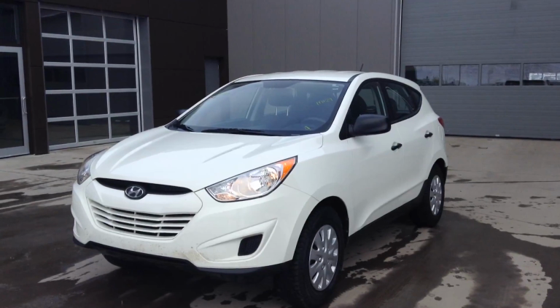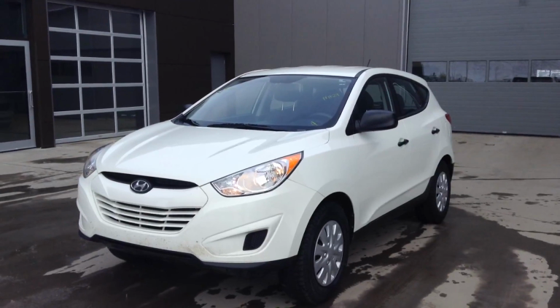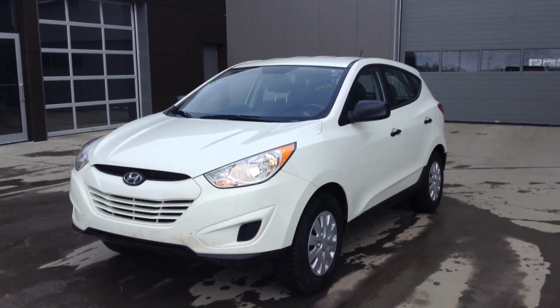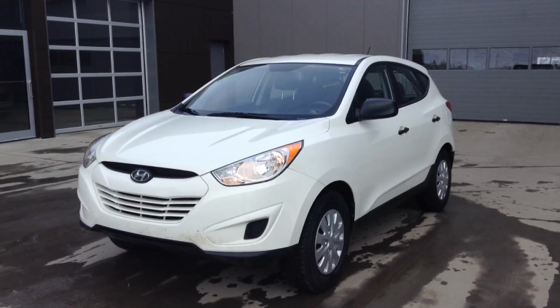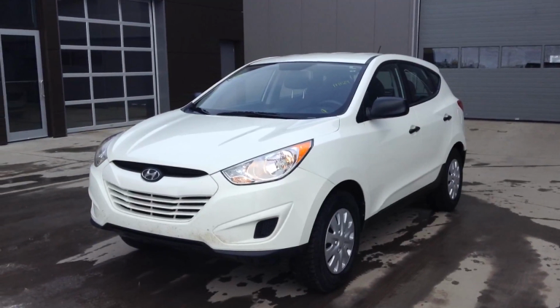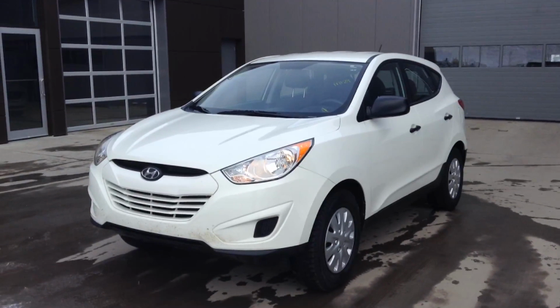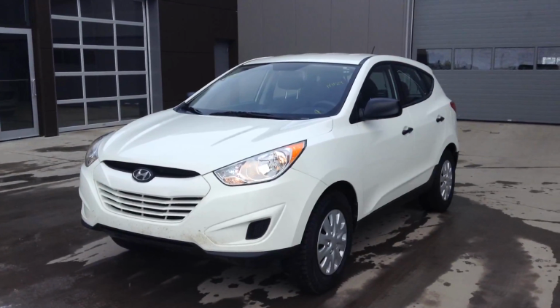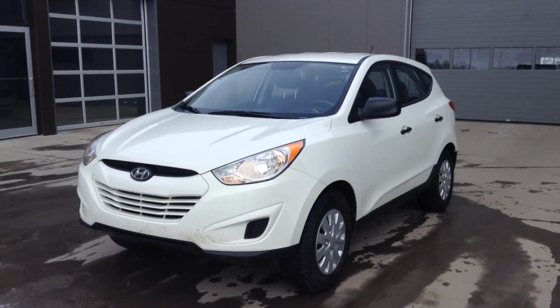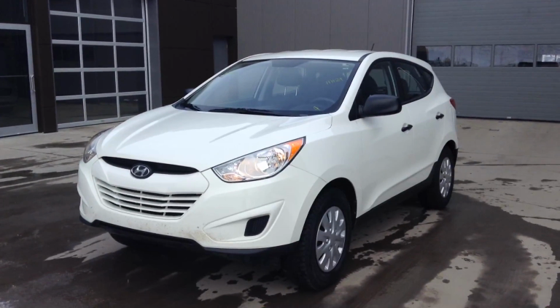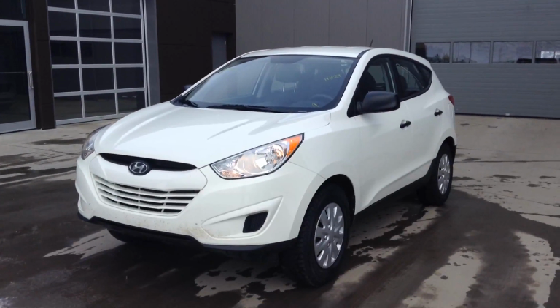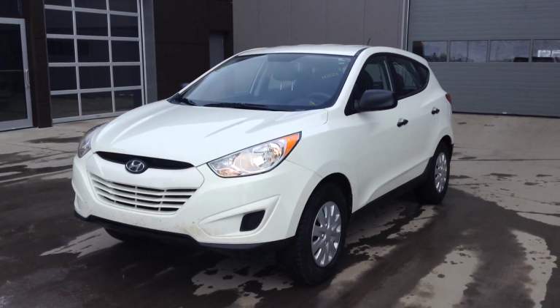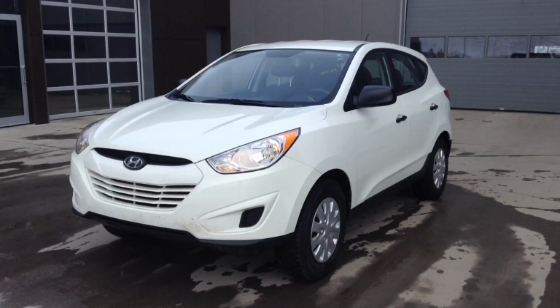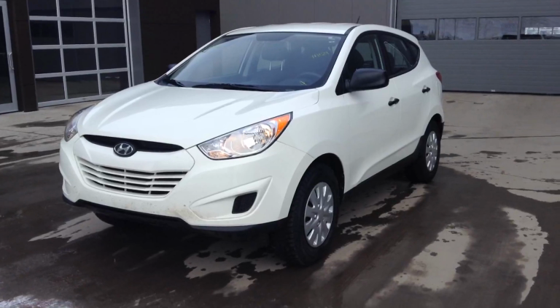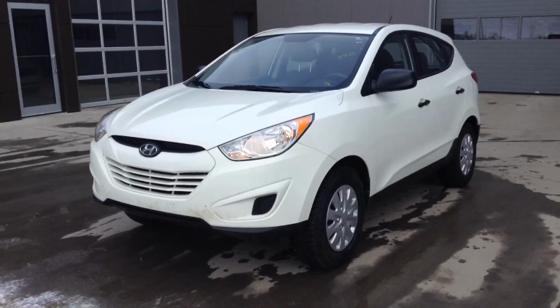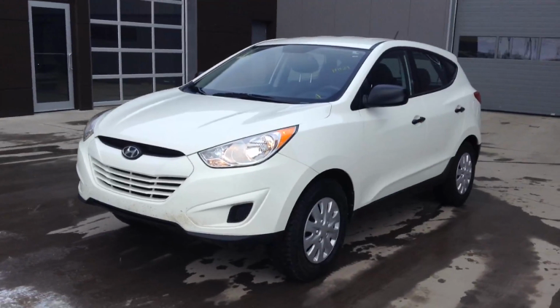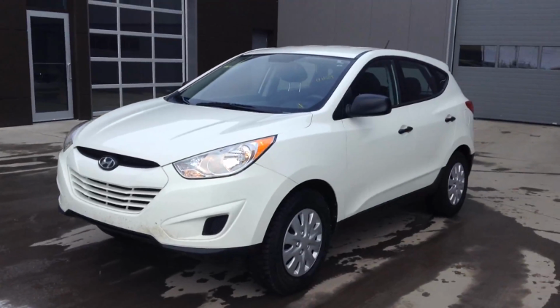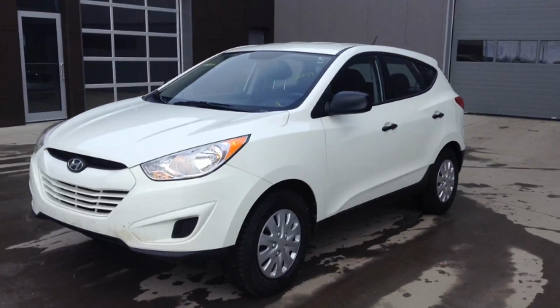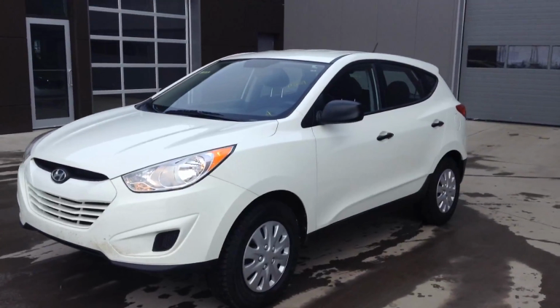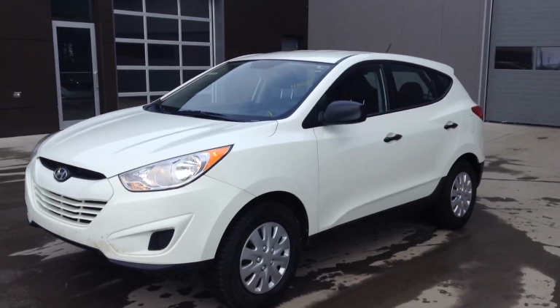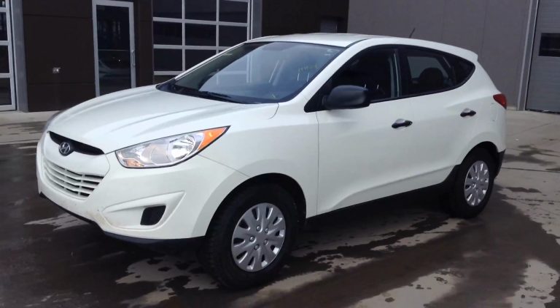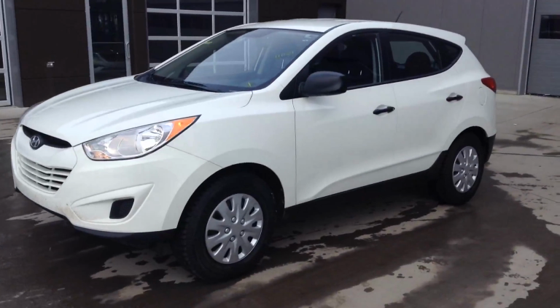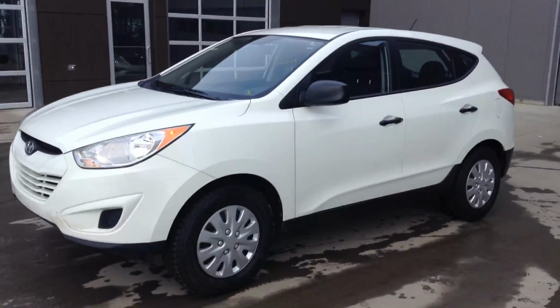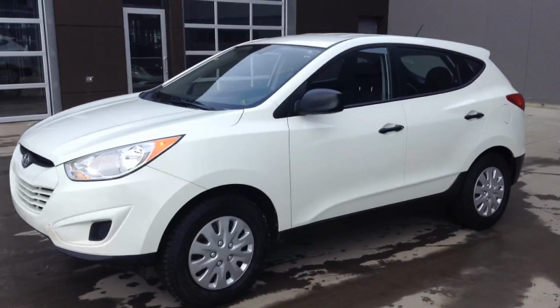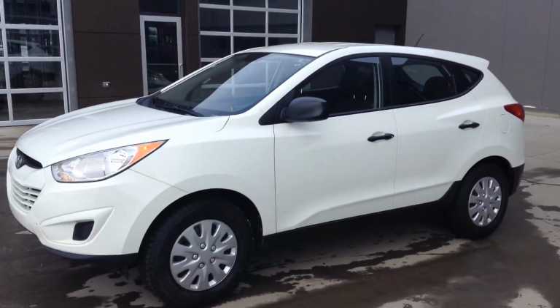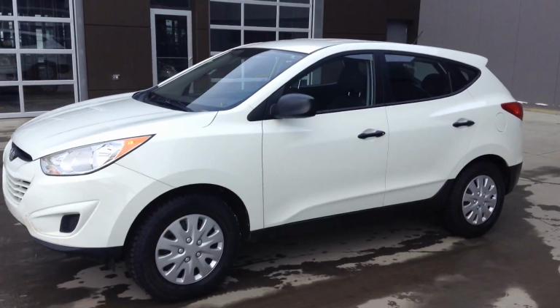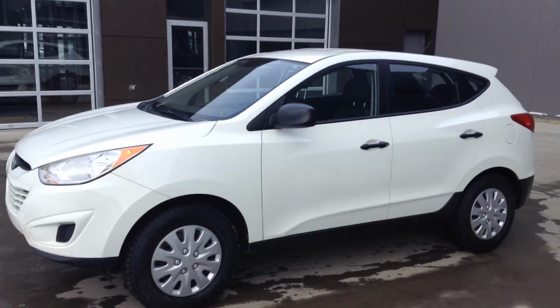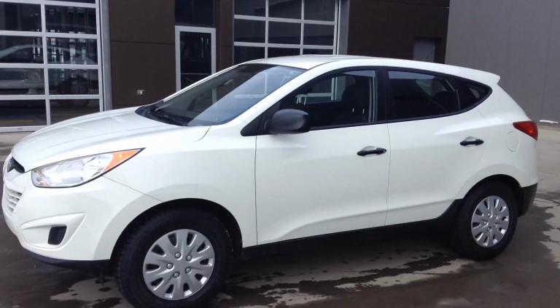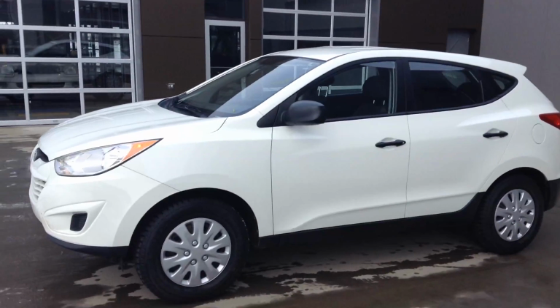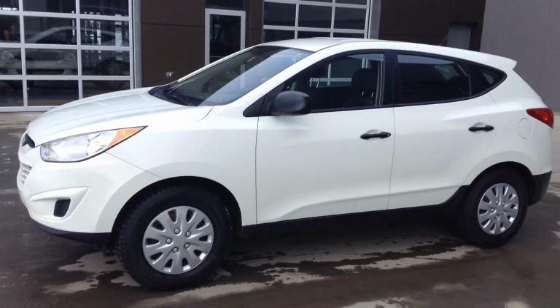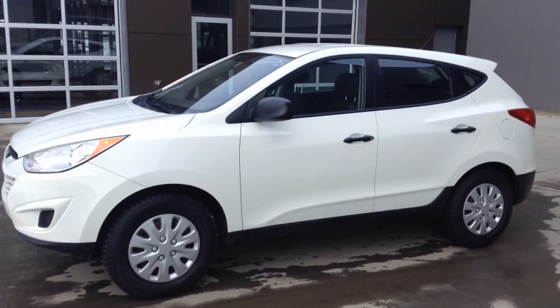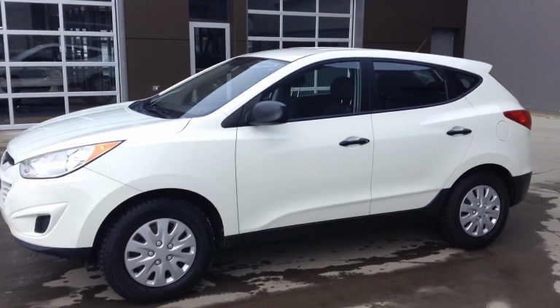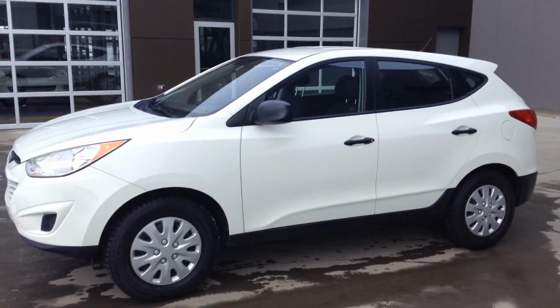Hey, it's Miles here from River City. Here's a look at our 2010 Hyundai Tucson. We just got it in yesterday. It's rolling on 16-inch rims with winter tires right now.